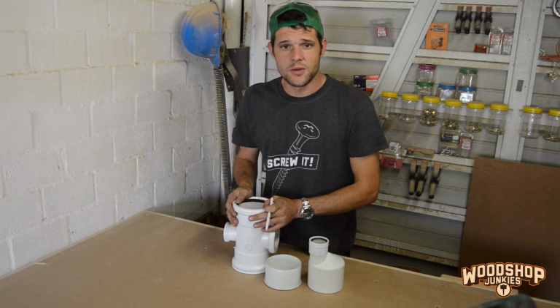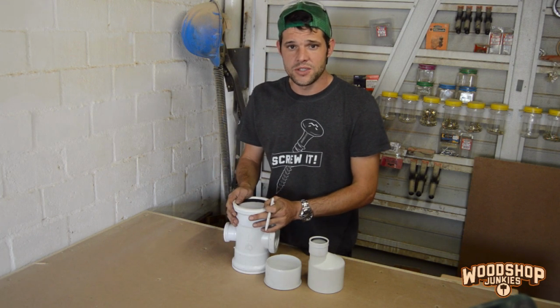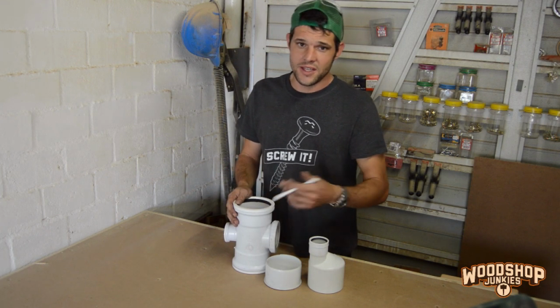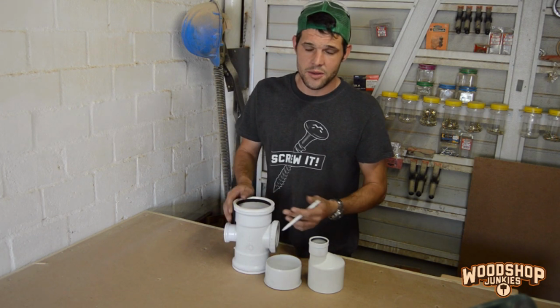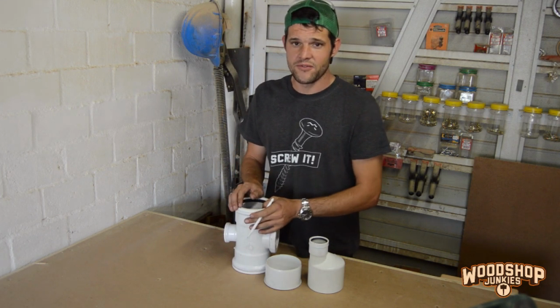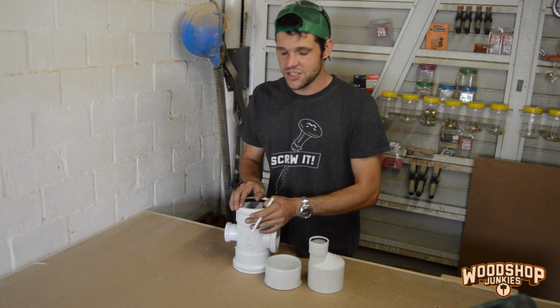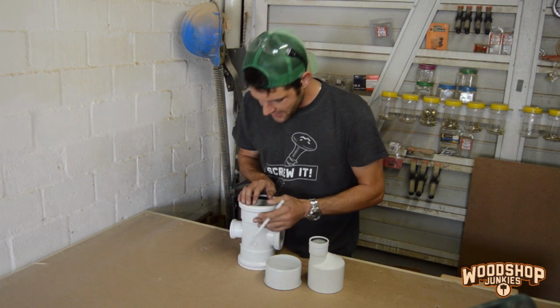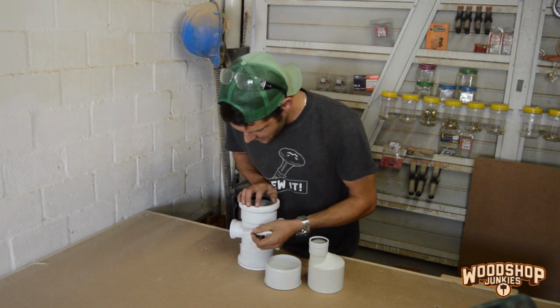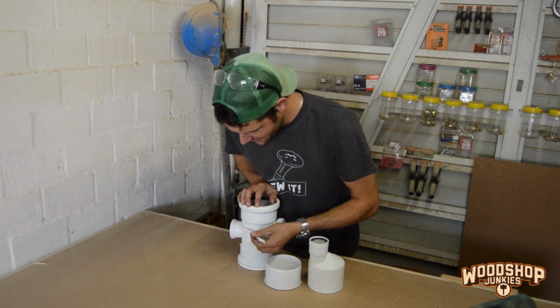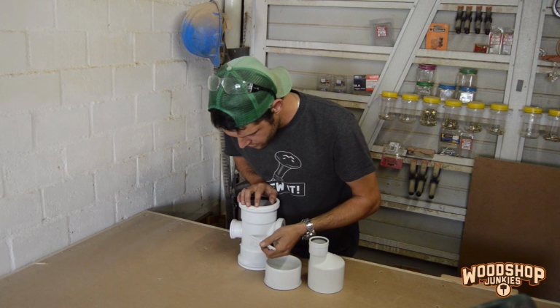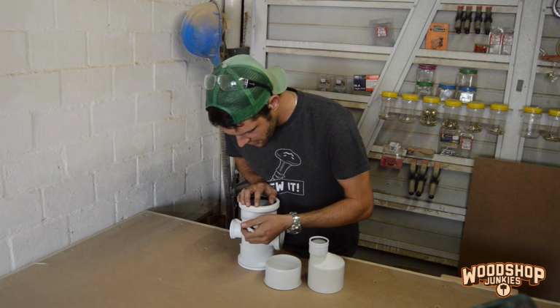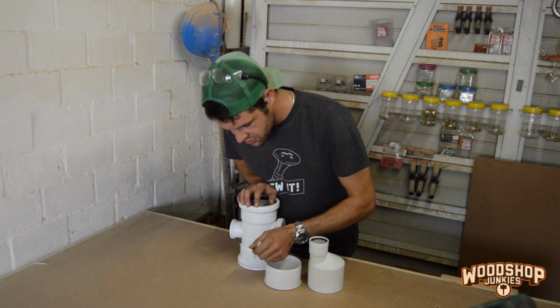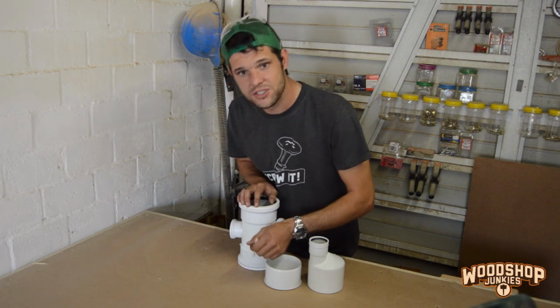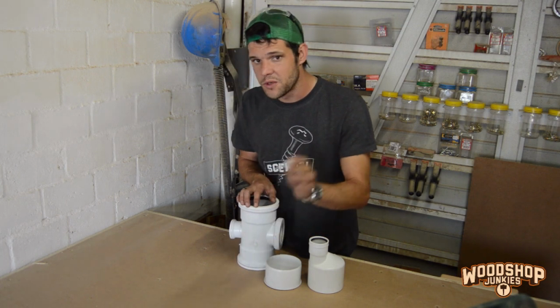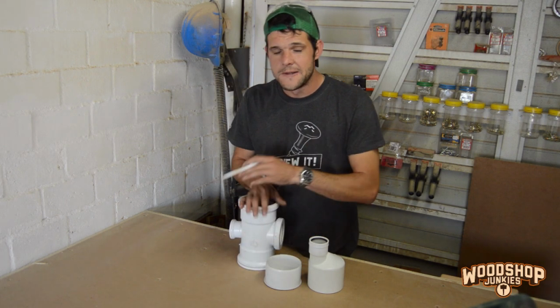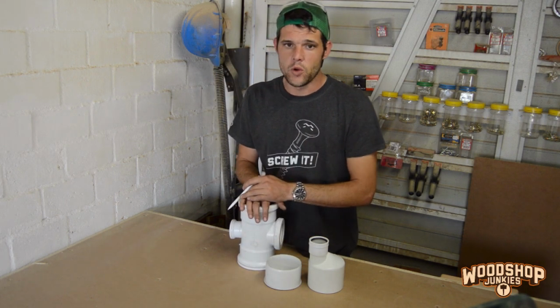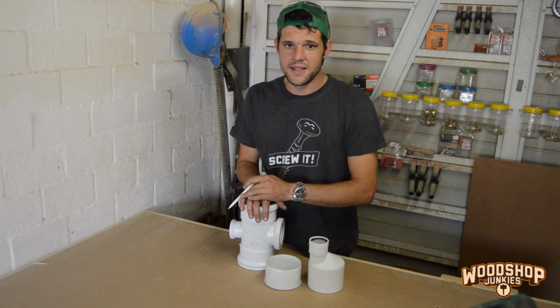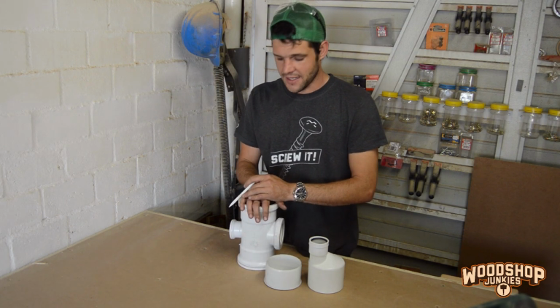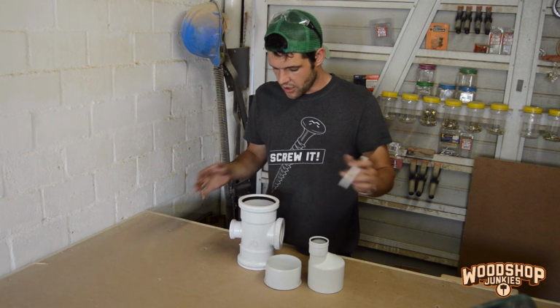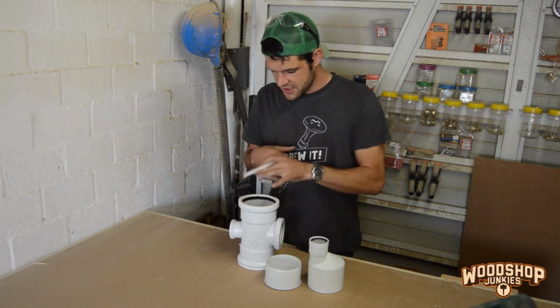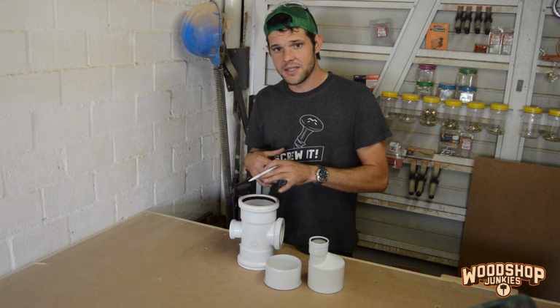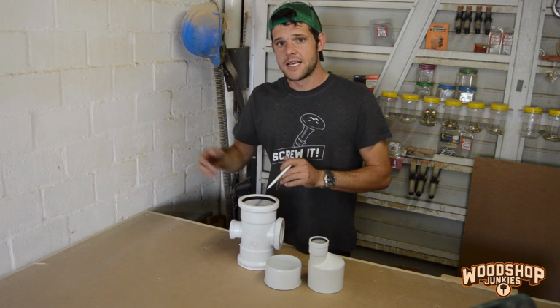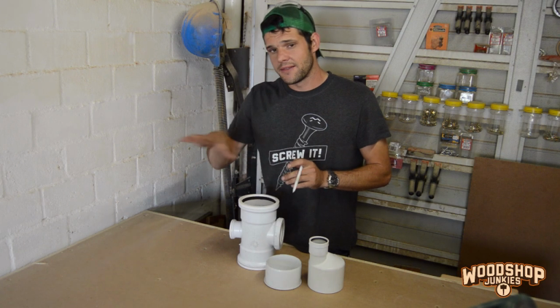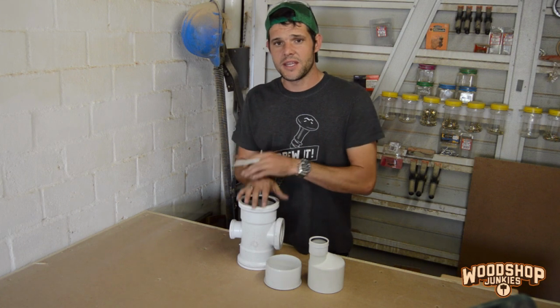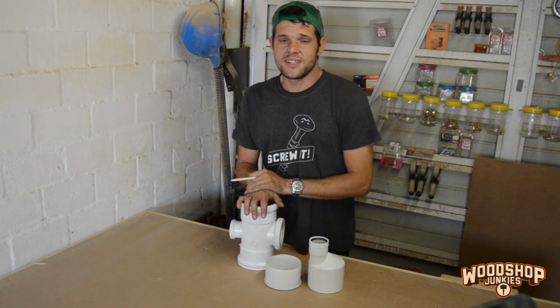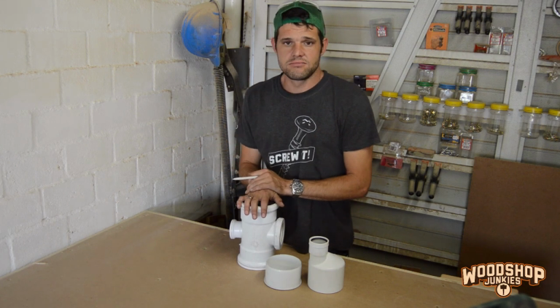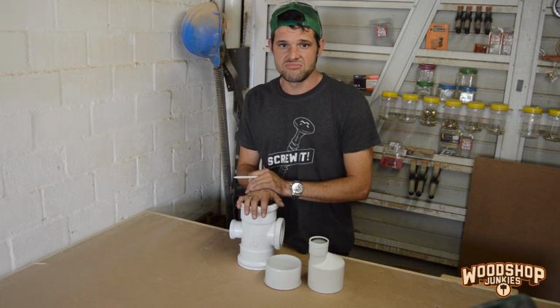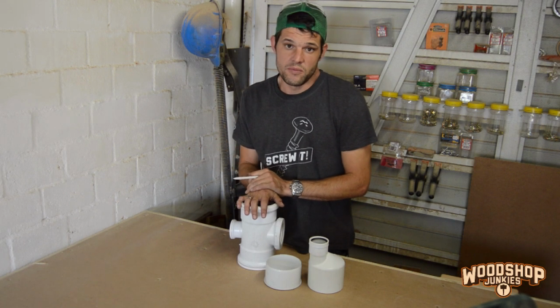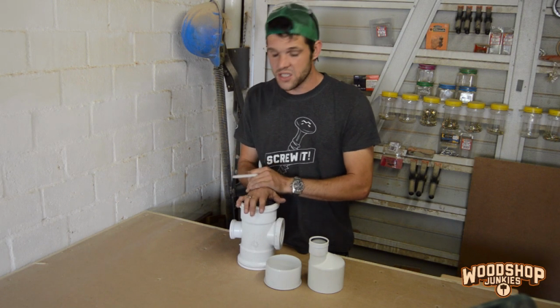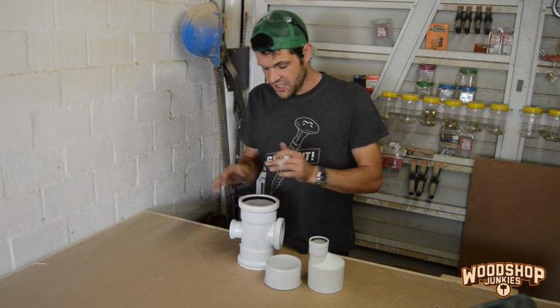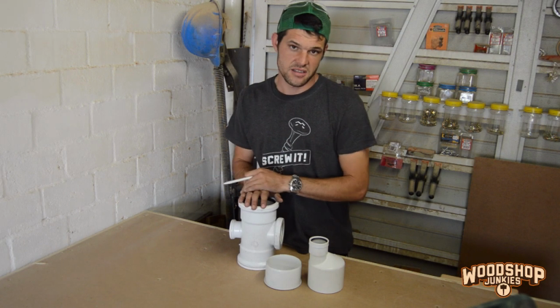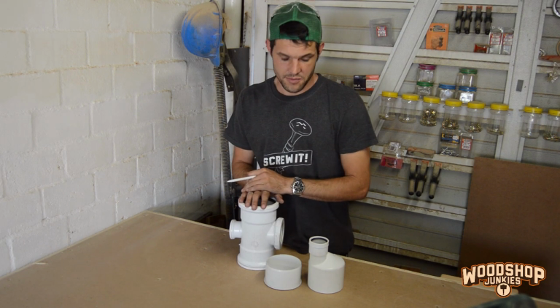If it doesn't work the way I wanted to, there are other modifications I can make, like adding a diffuser to direct the screws downward or anything like that. So I'm going to assemble this, put the air on it, and hopefully it works. If it doesn't, I'll take it from there.